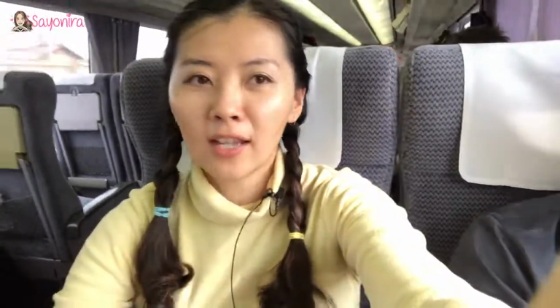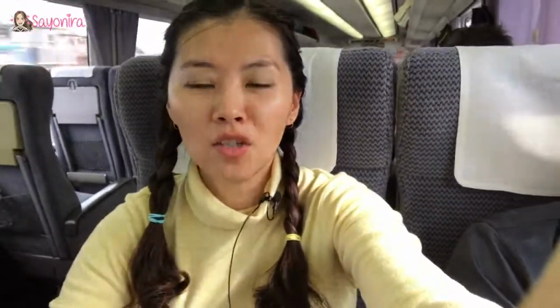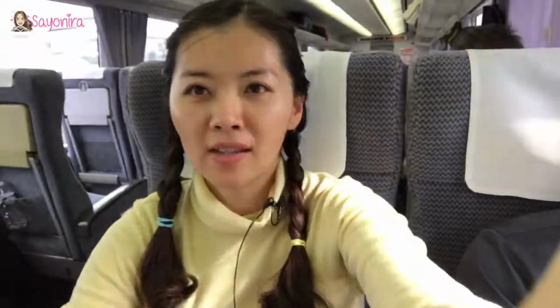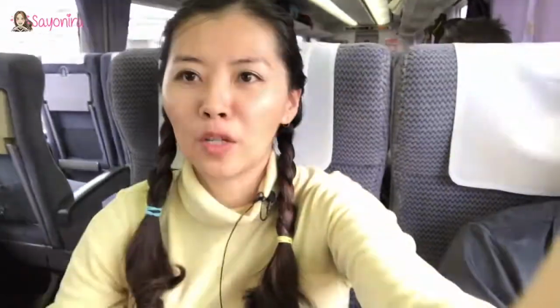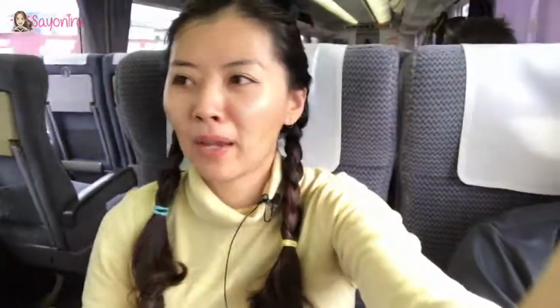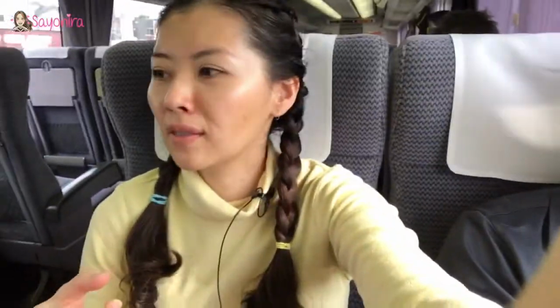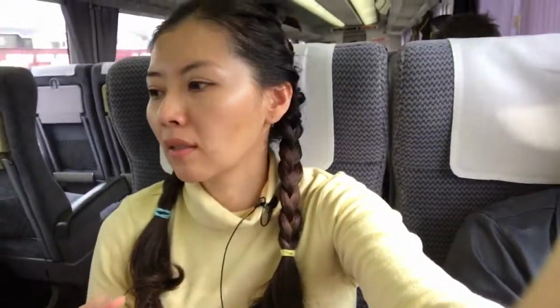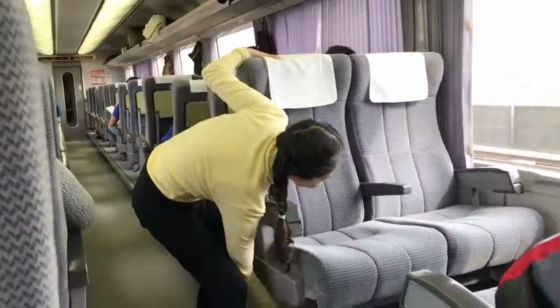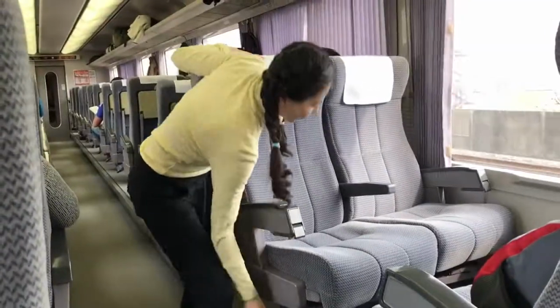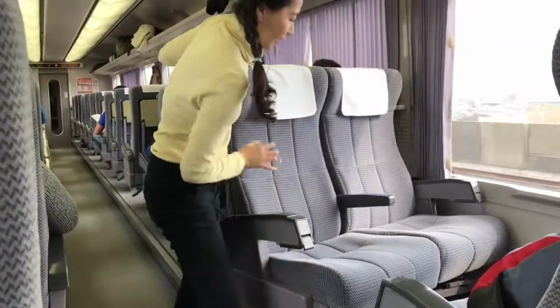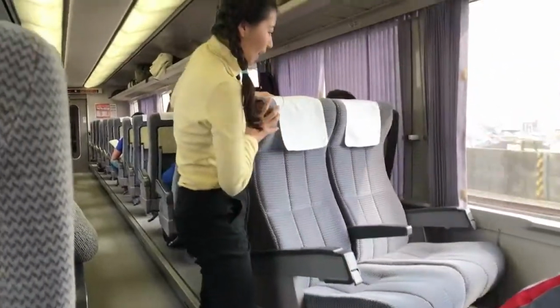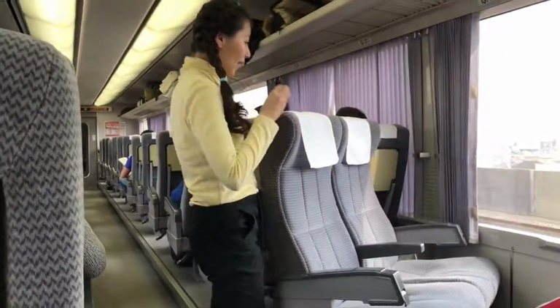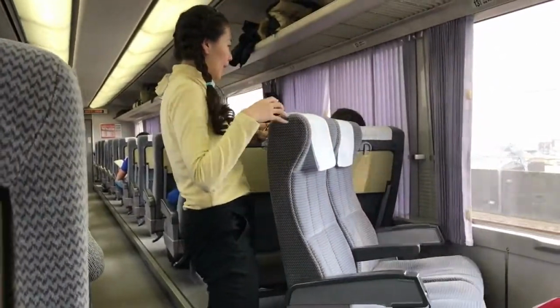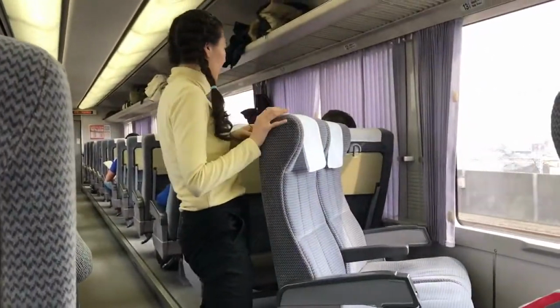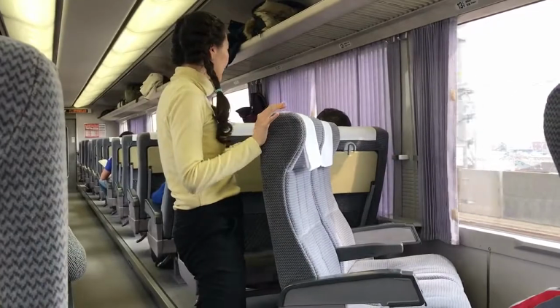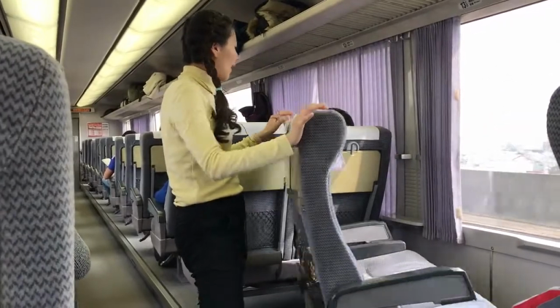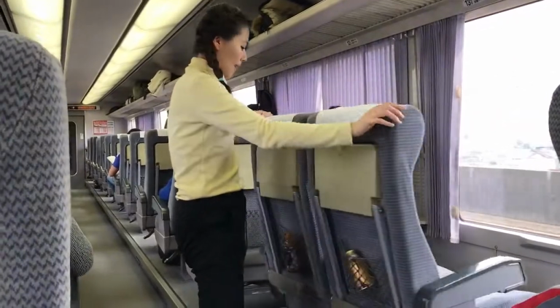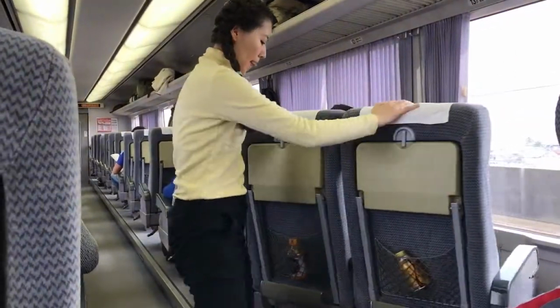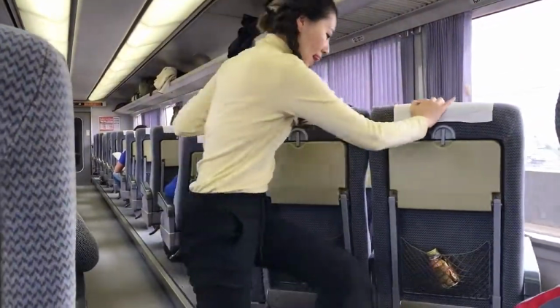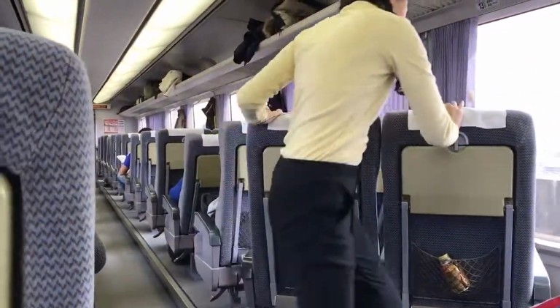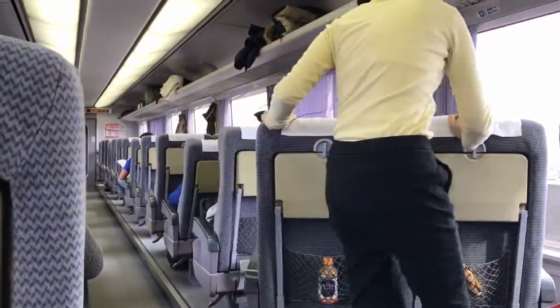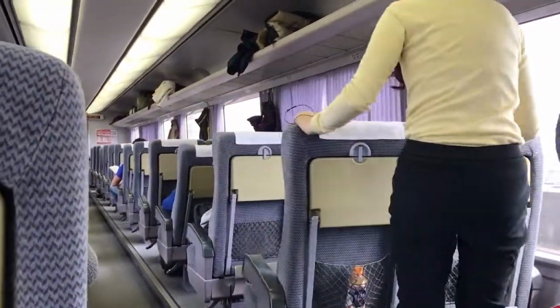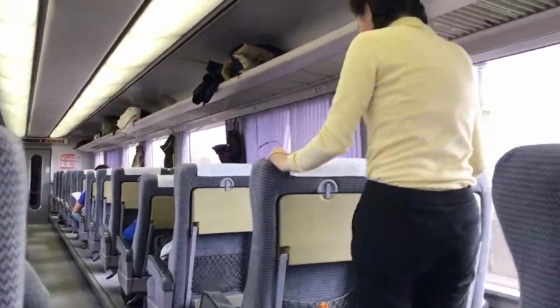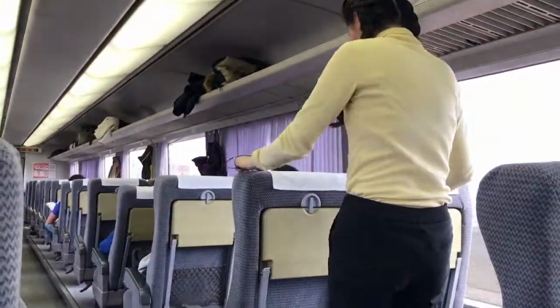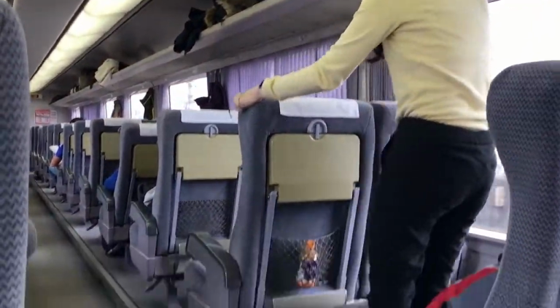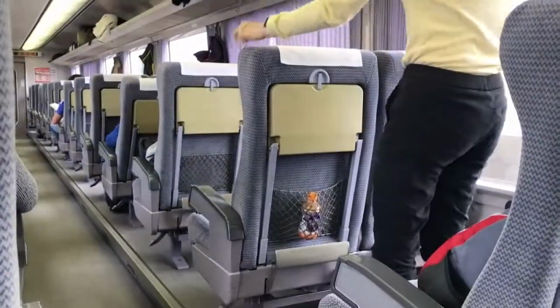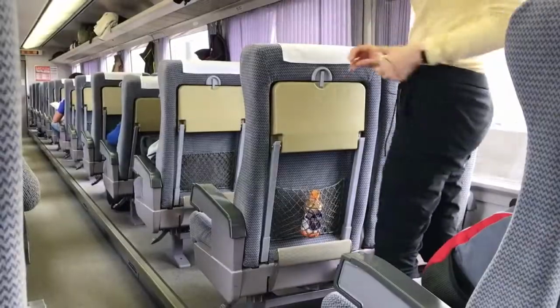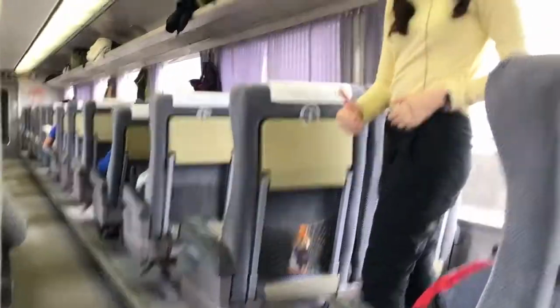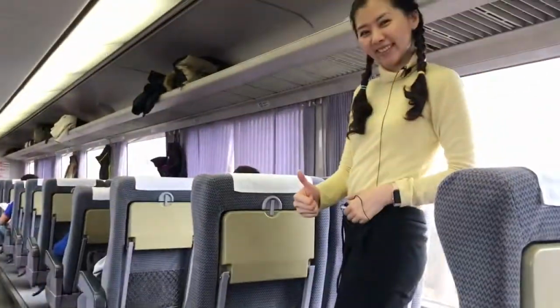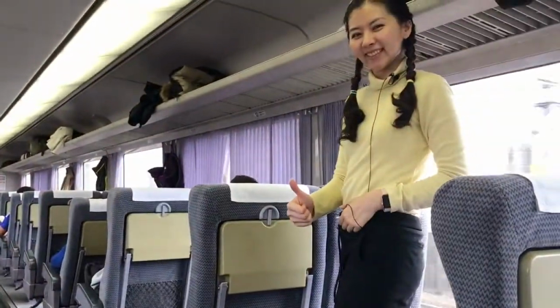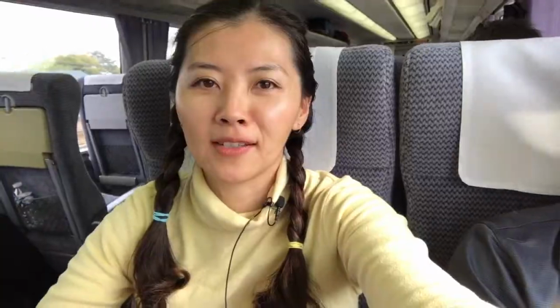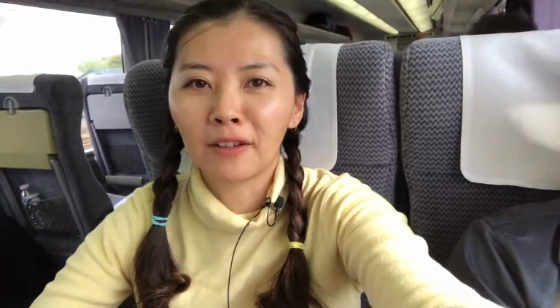This train is actually going backwards, so we have to turn our seats around. If you are going on a JR train, bear in mind that you can actually turn the seats around.